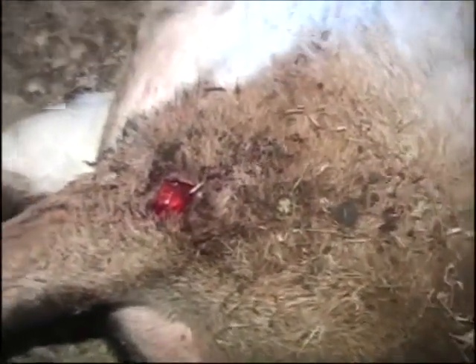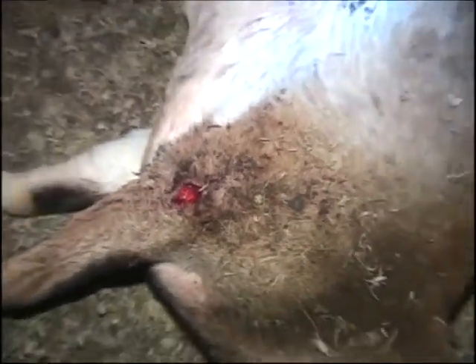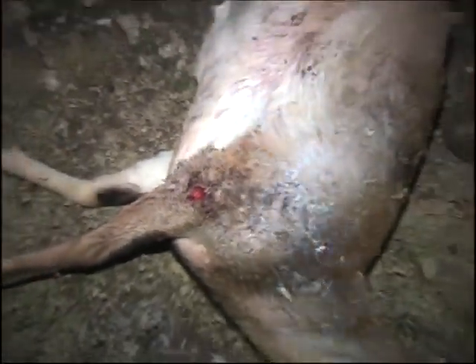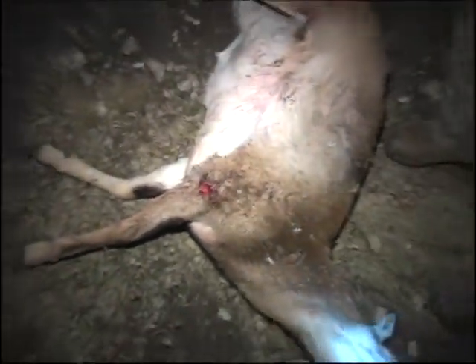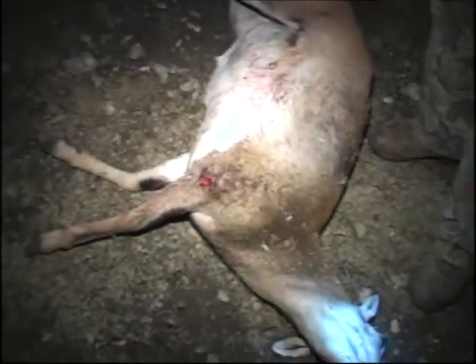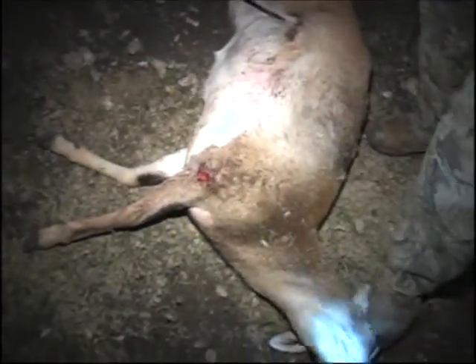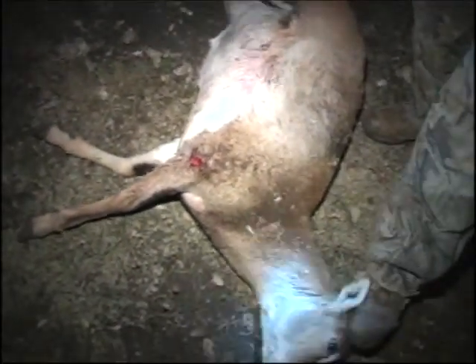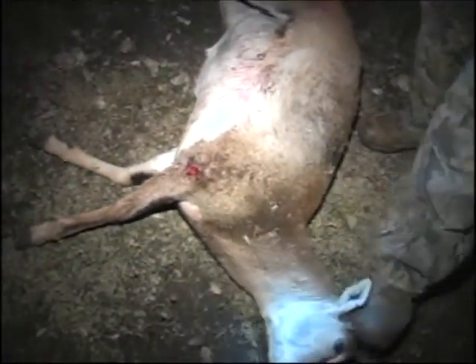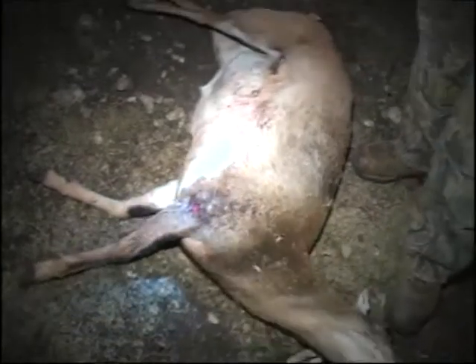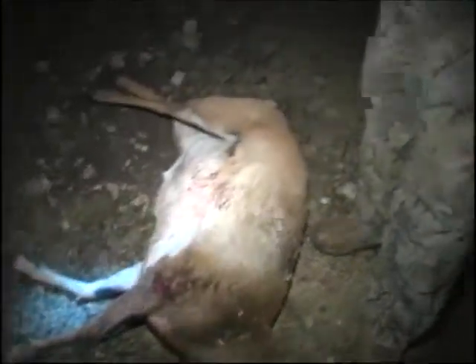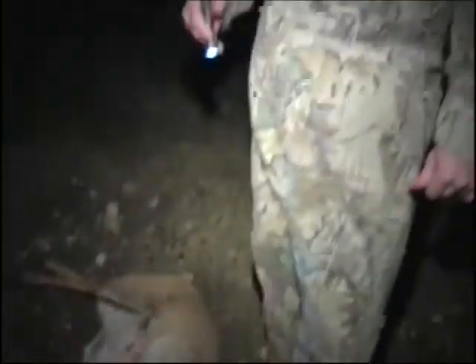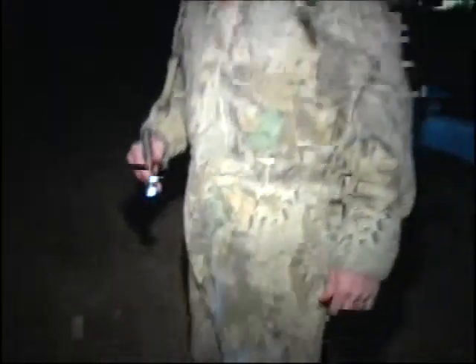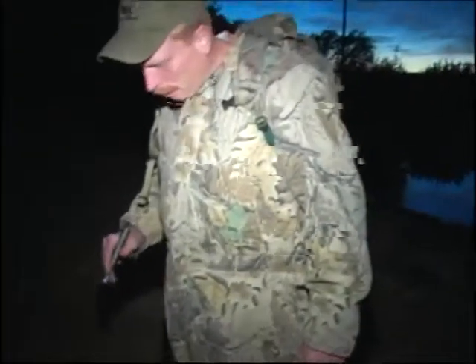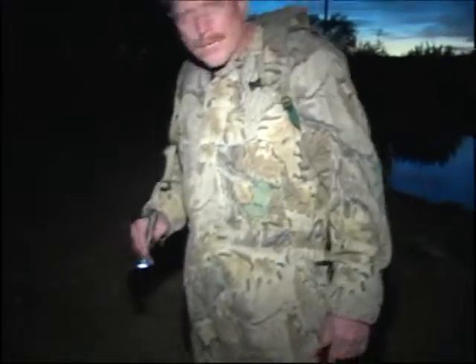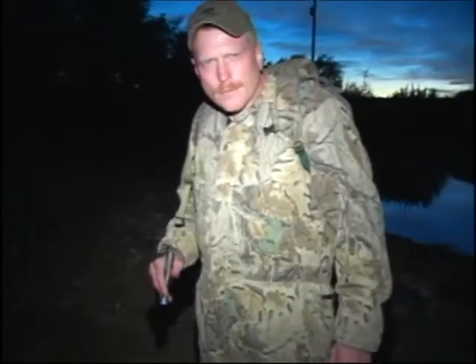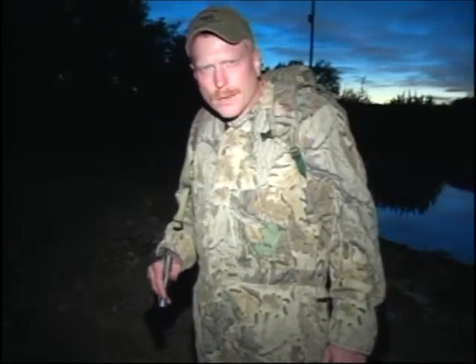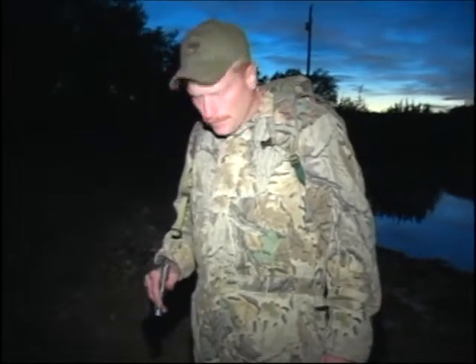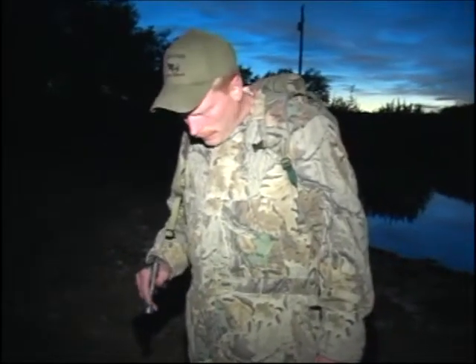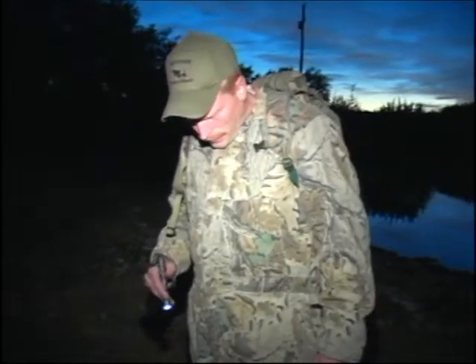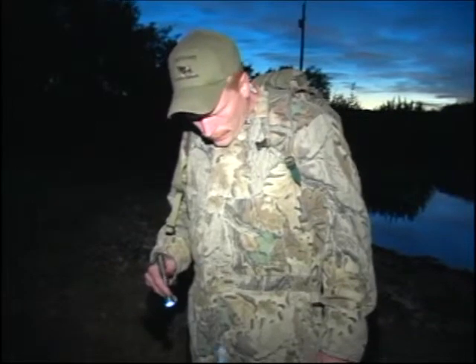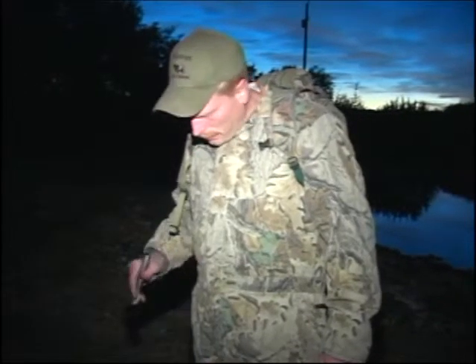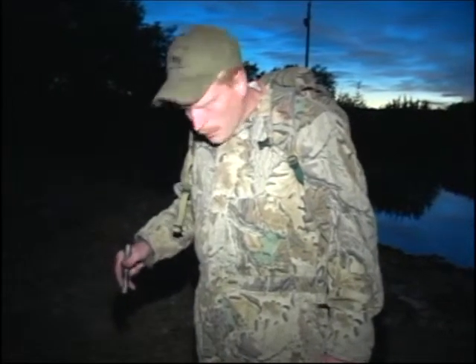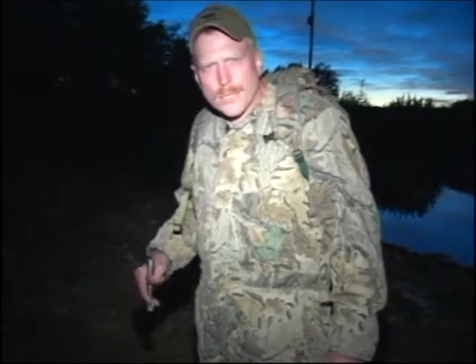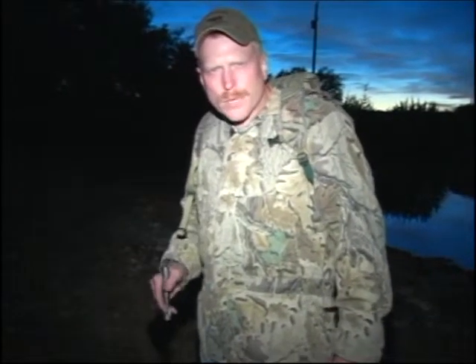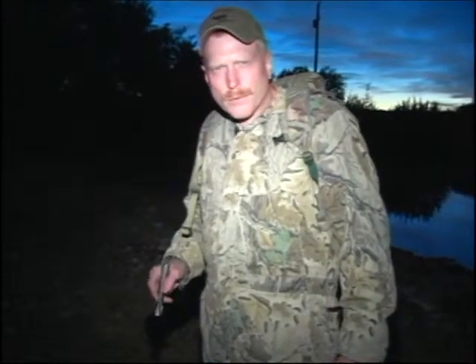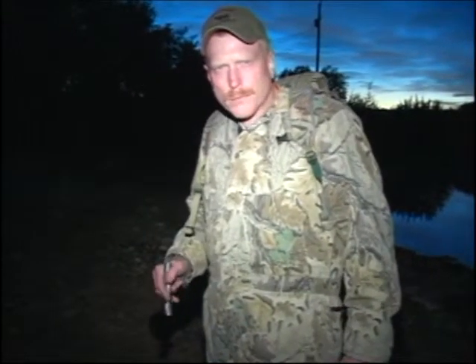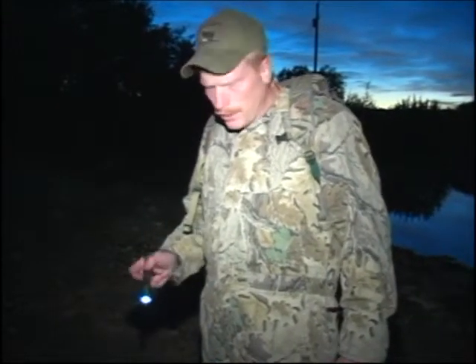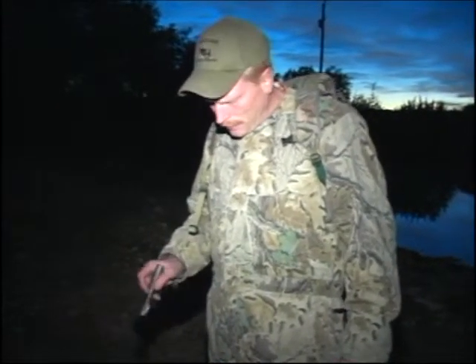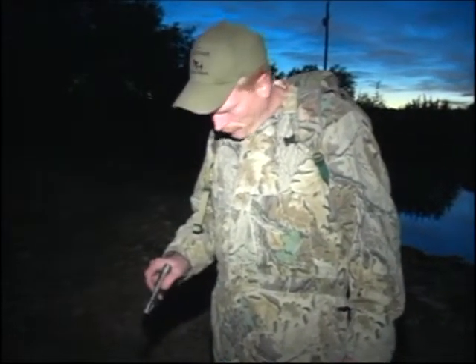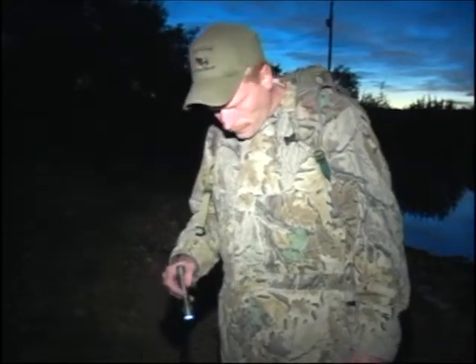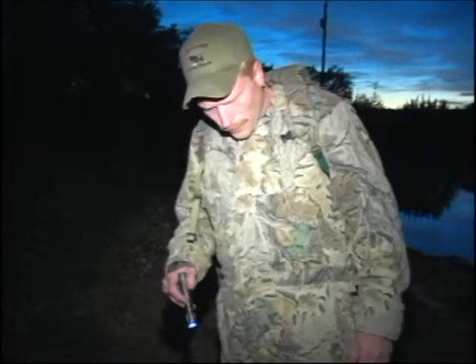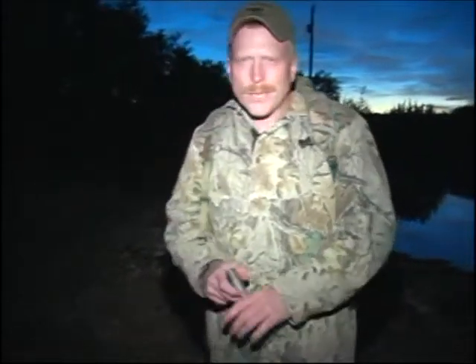That's what we like — short tracking job. You got that right. Well, let's take her back to the lodge, get her cleaned up, get her in the ice chest. We'll take her to the shop tomorrow and make some barbecue cuts out of it. It's a good evening.